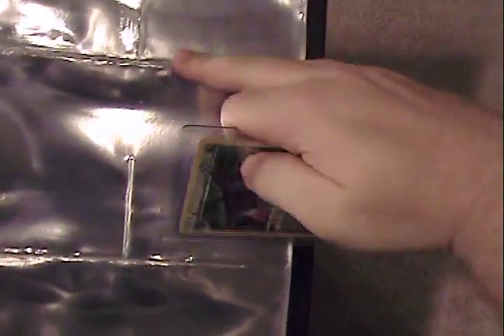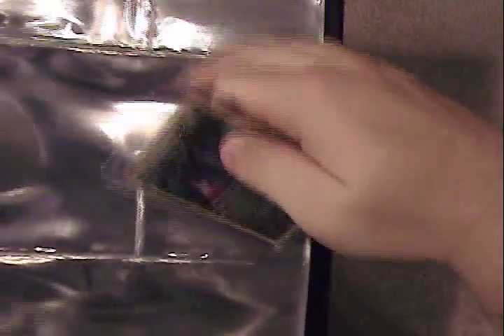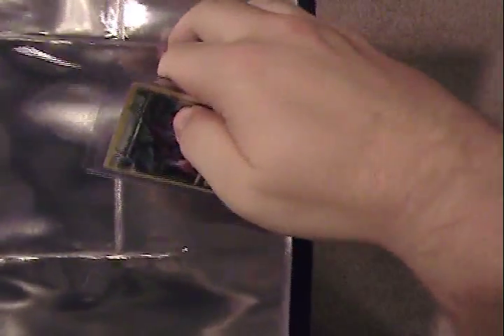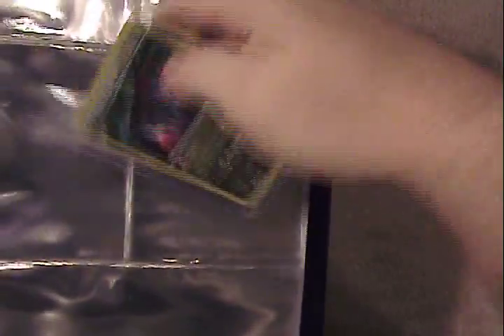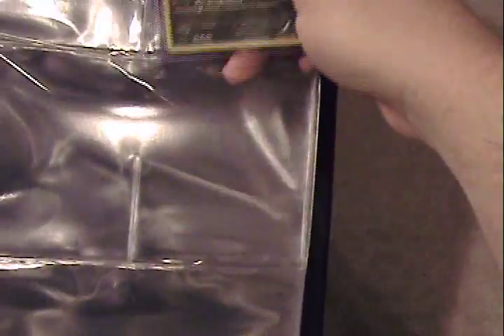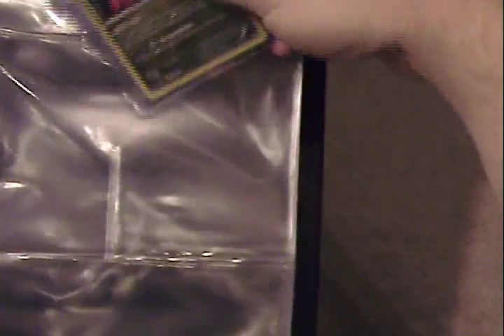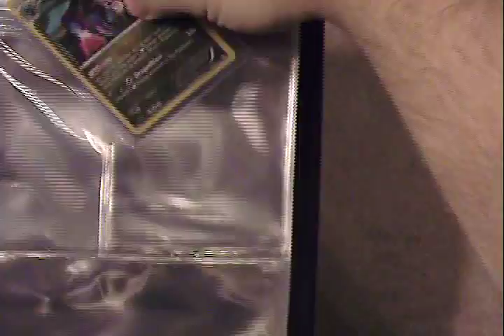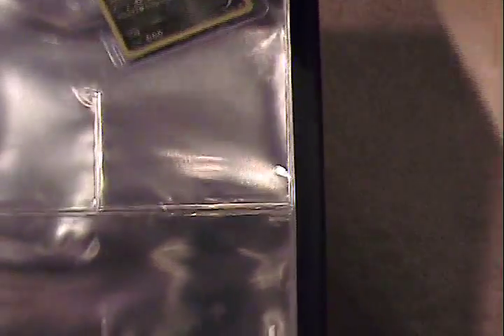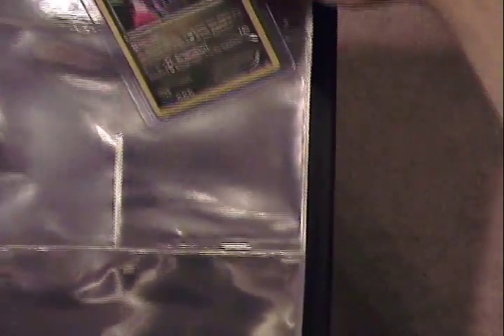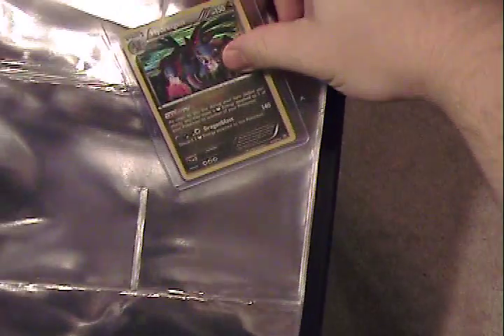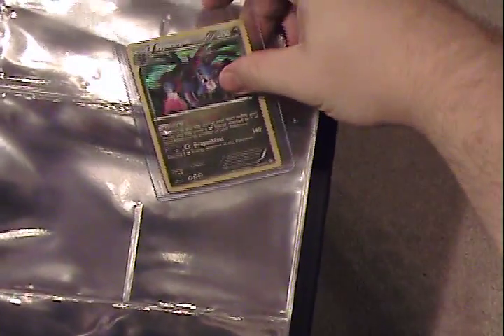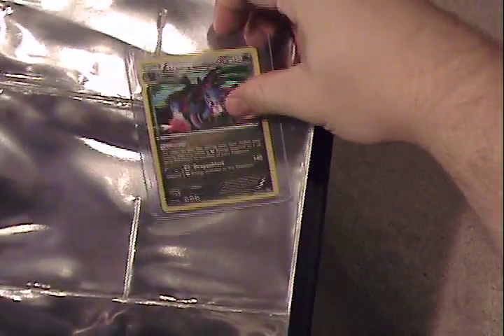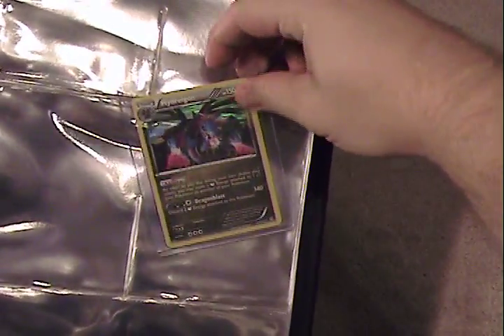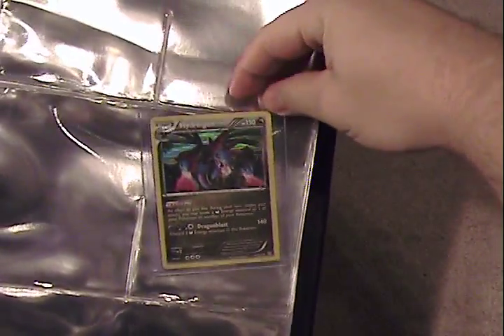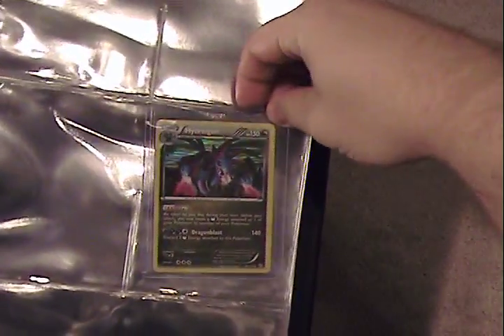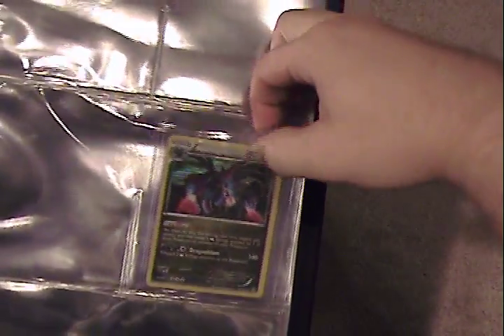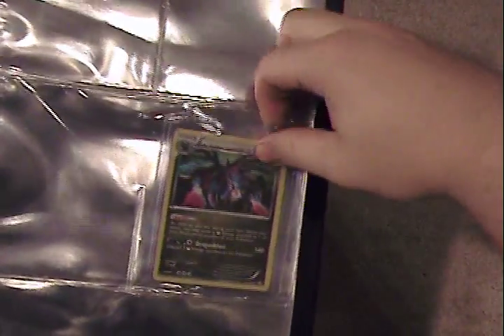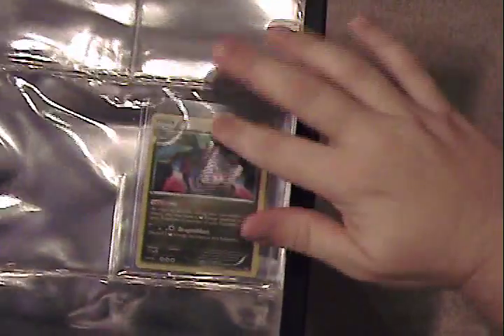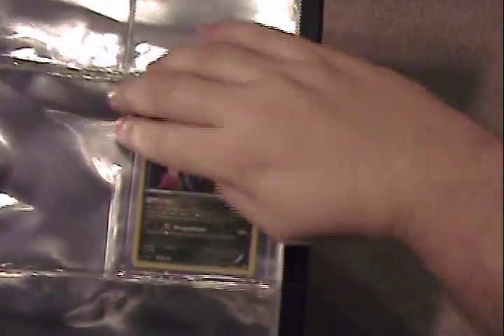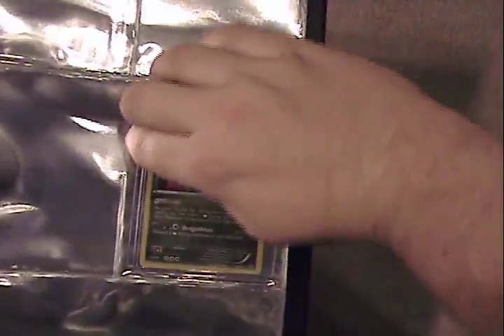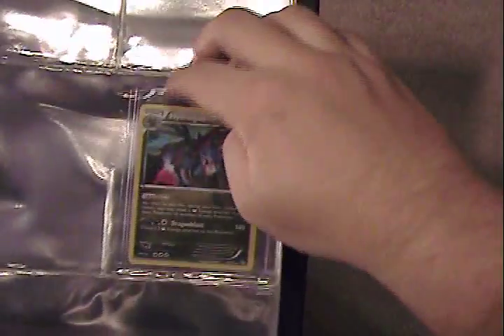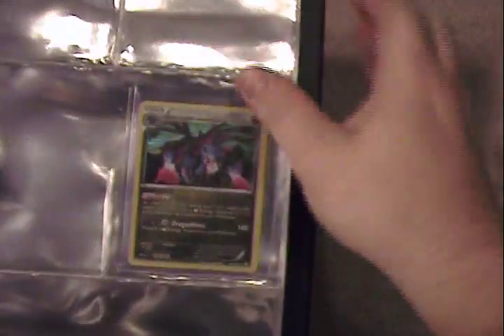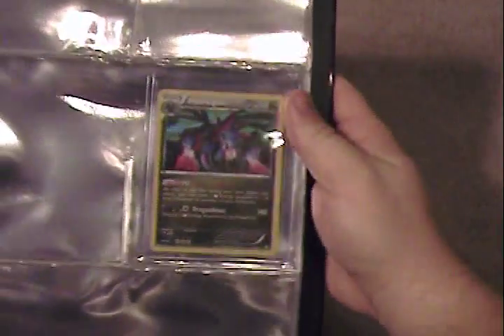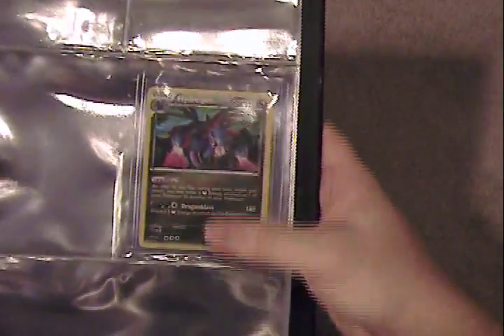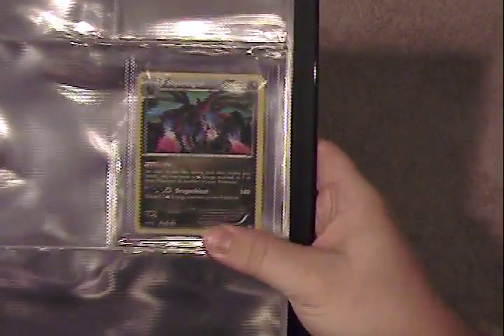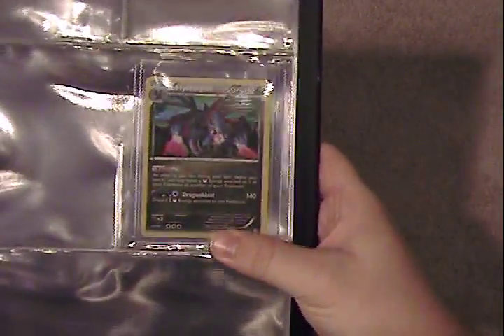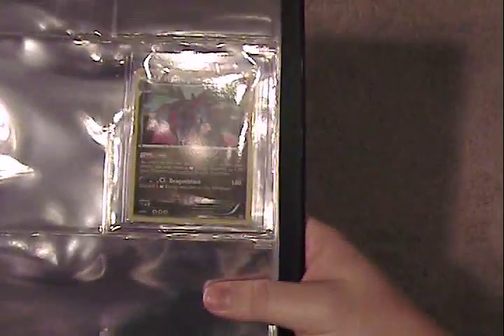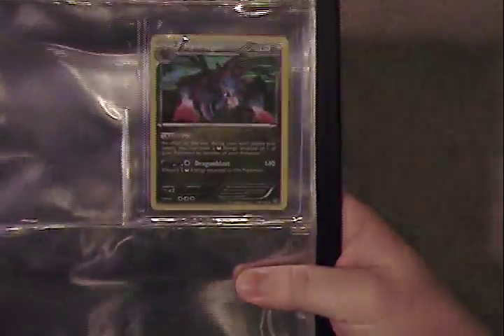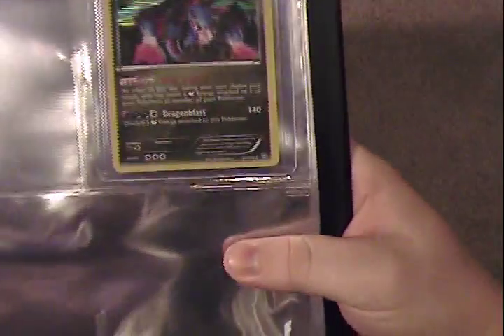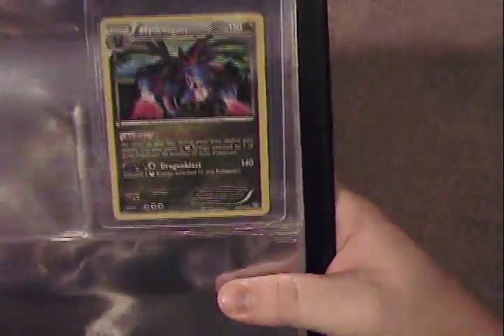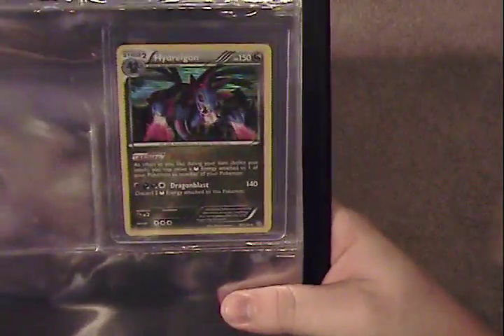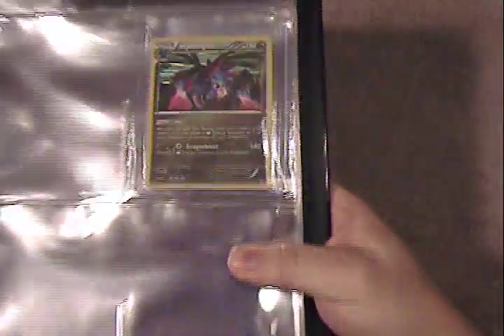So I'm going to go ahead and show you how to insert a card right now. You just open up the page and put it in from the side, smooth it out, level it out. And that card is good to go. So that's how that works.